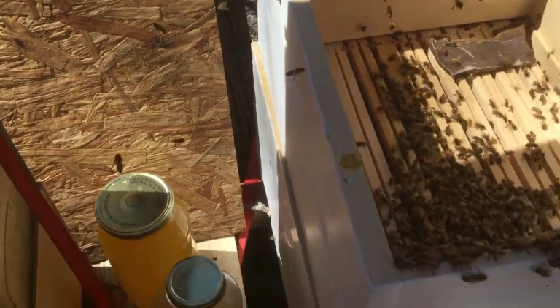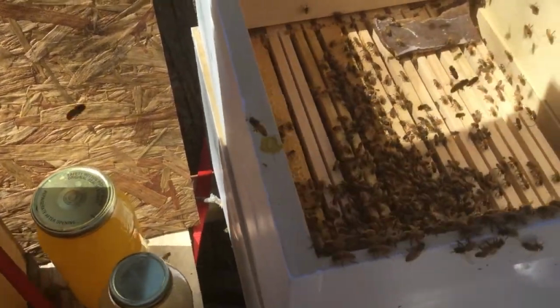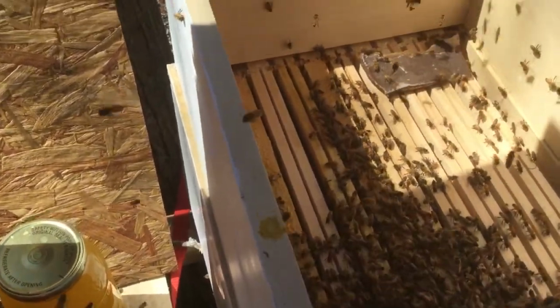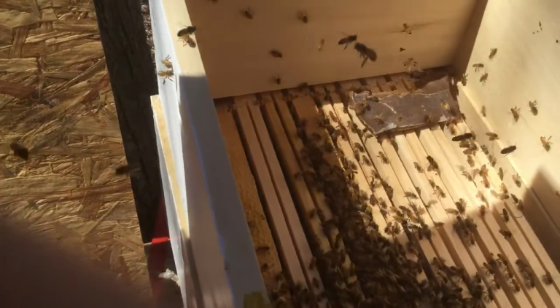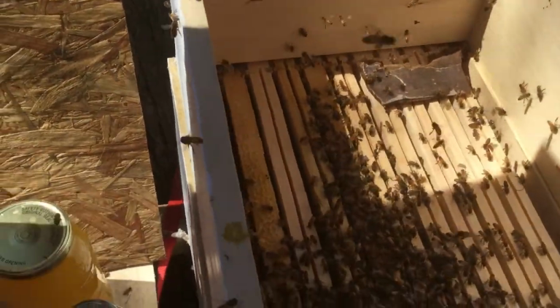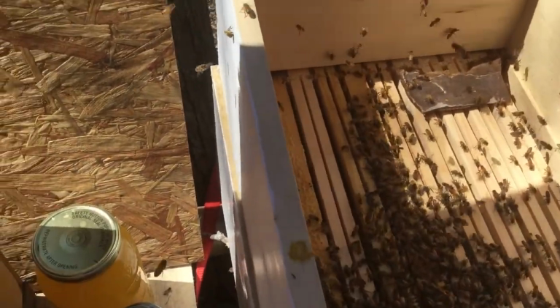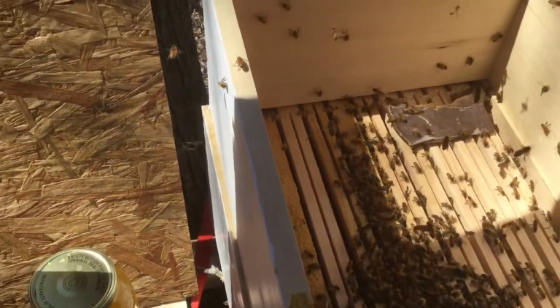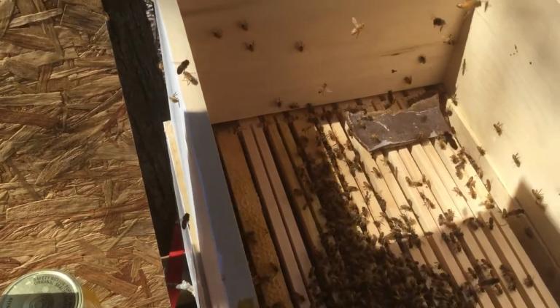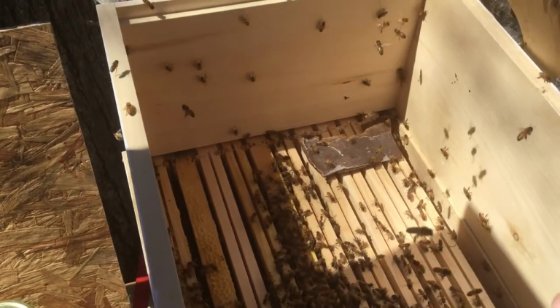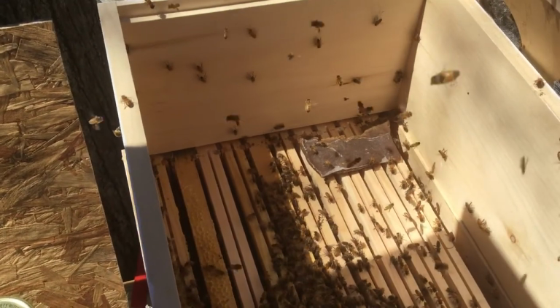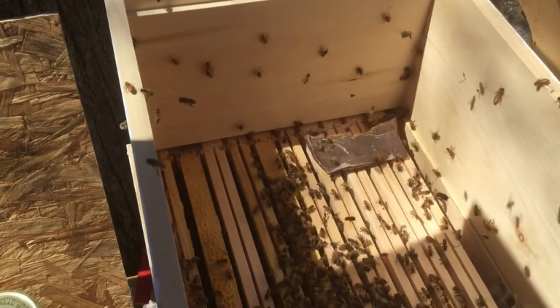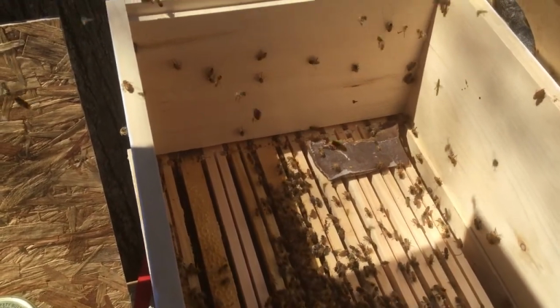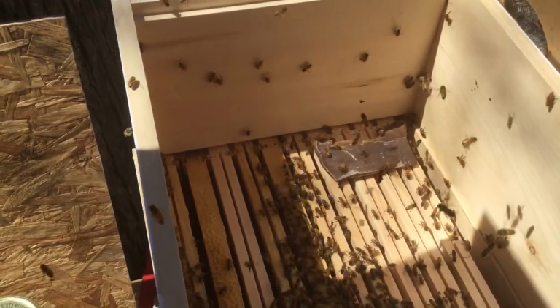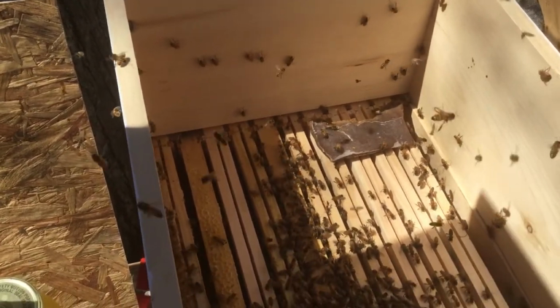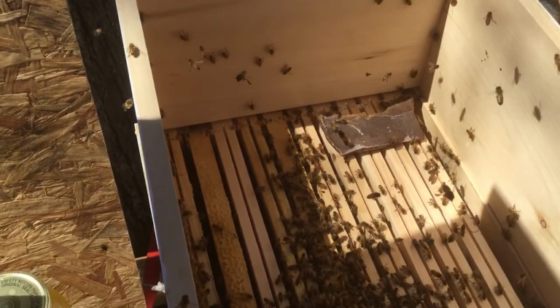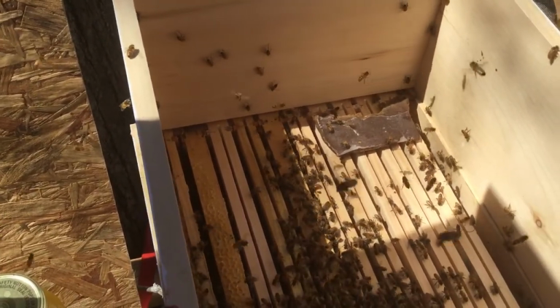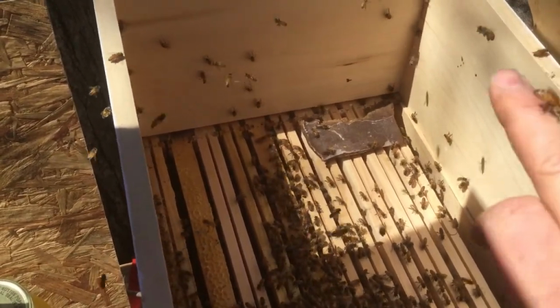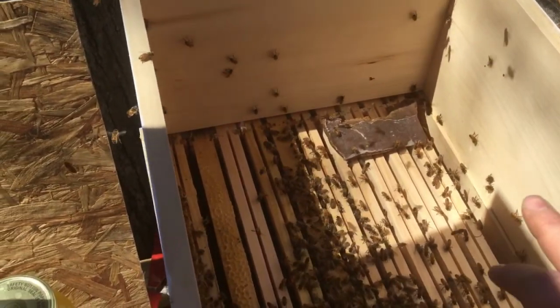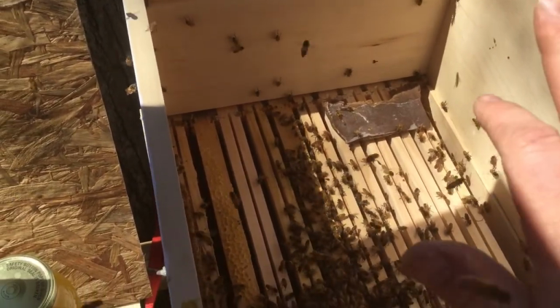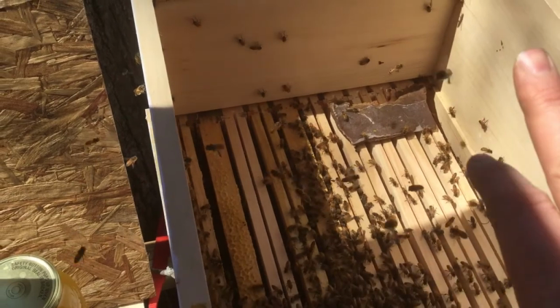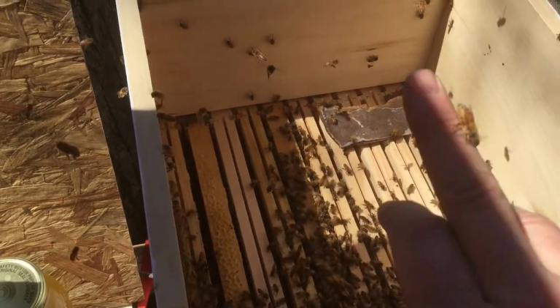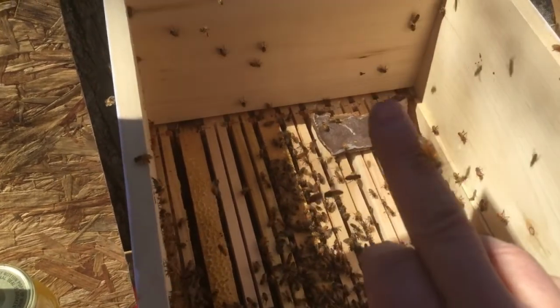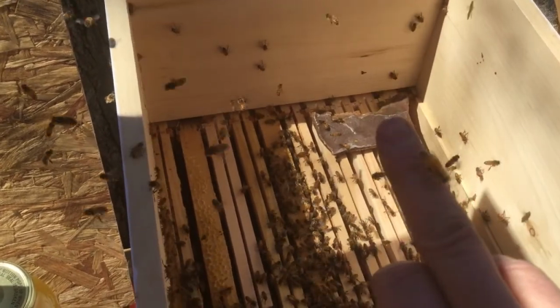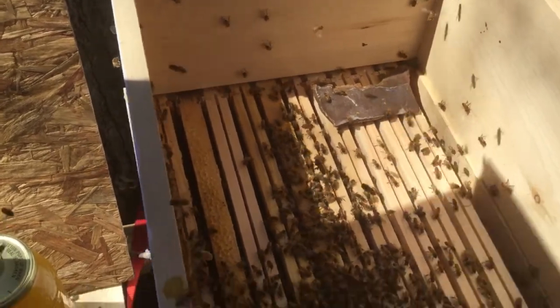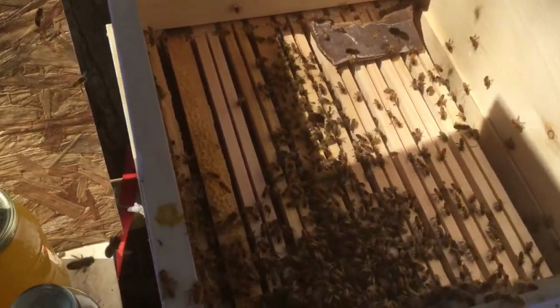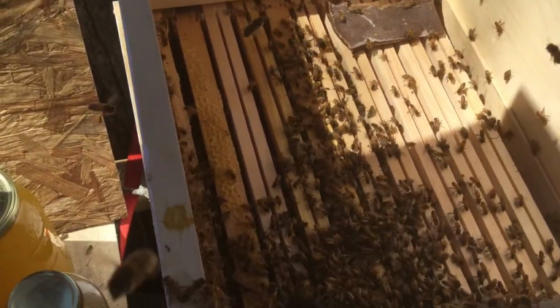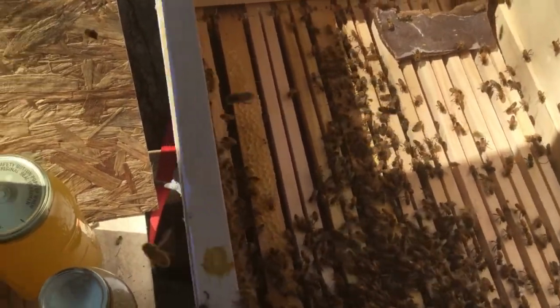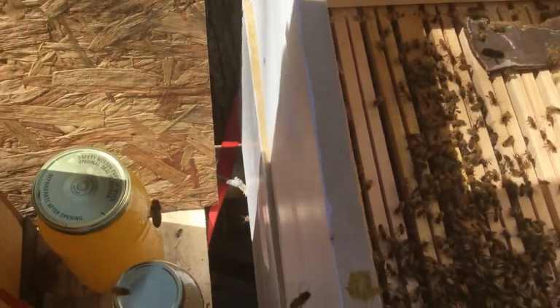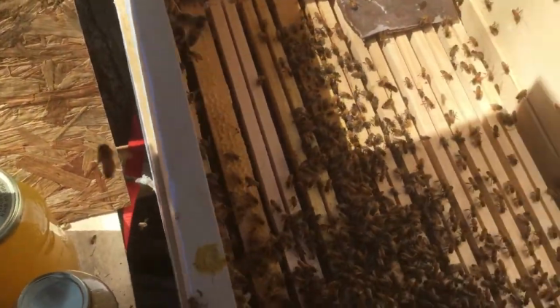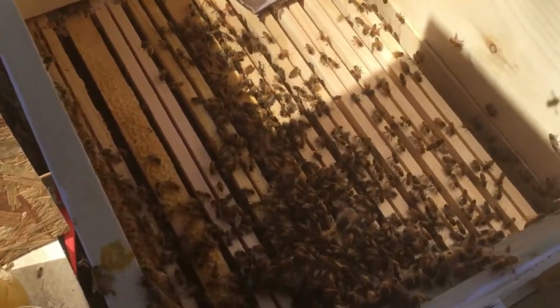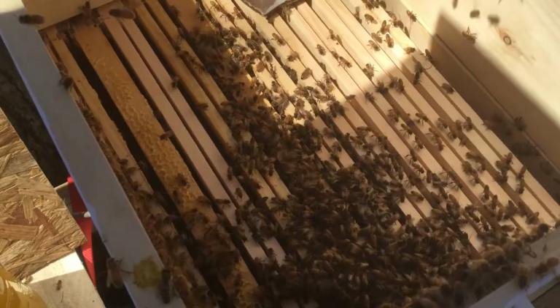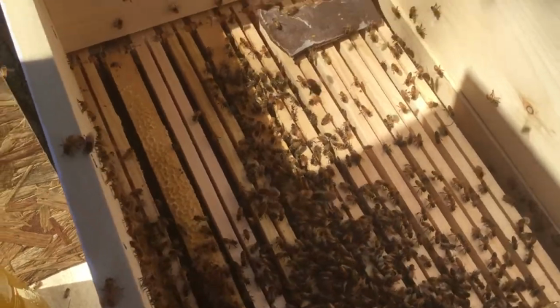I'm just doing a follow-up video here. I just want to show you — oh look at this little friend come to see me! You see it? There it is. Doing a follow-up video.